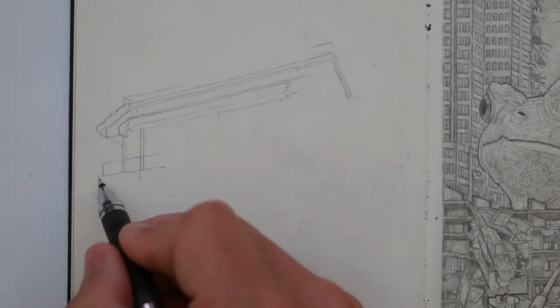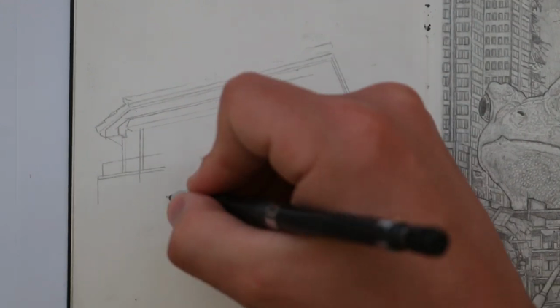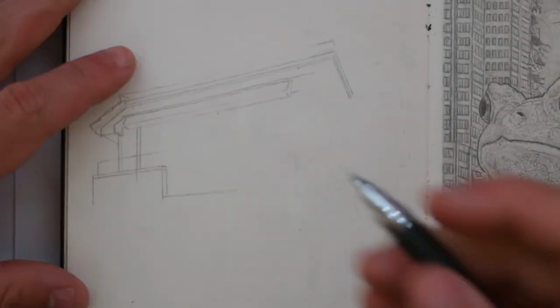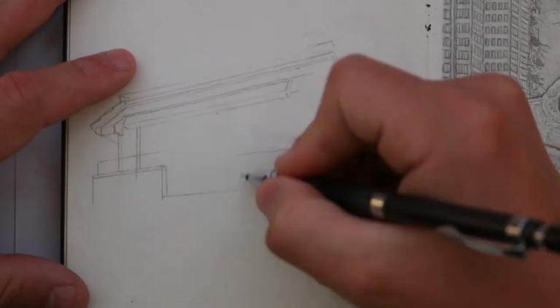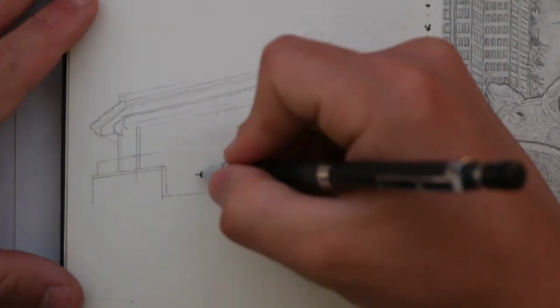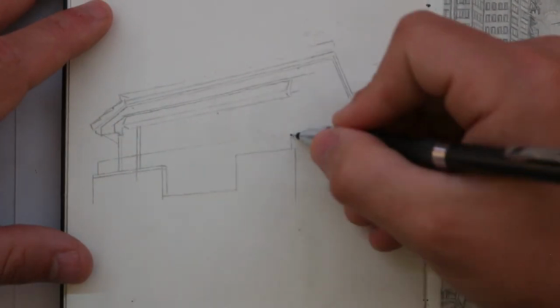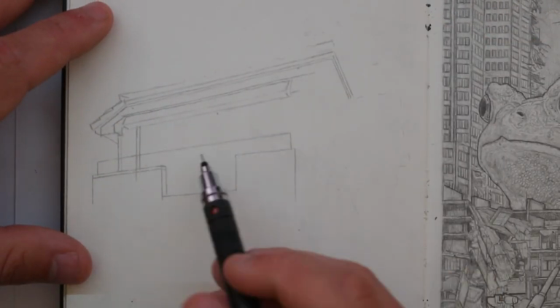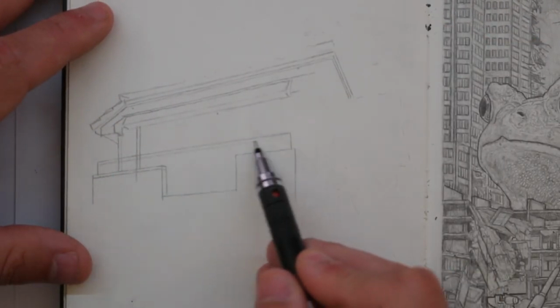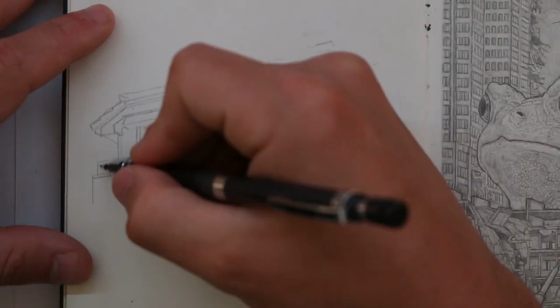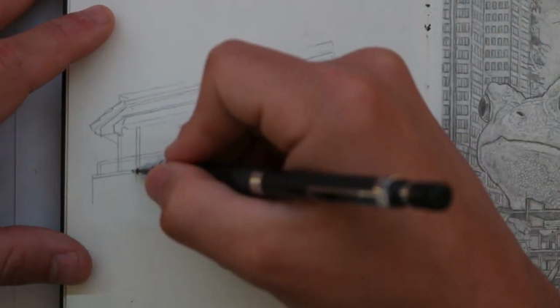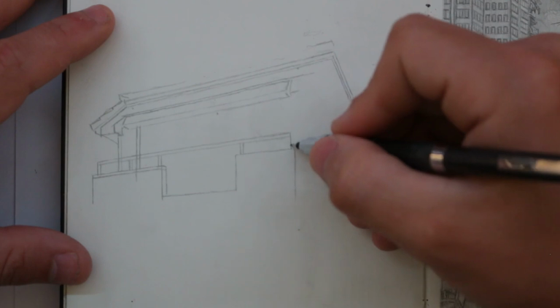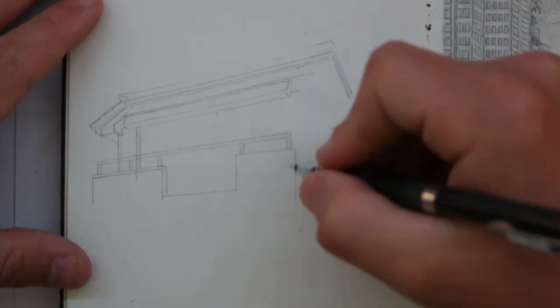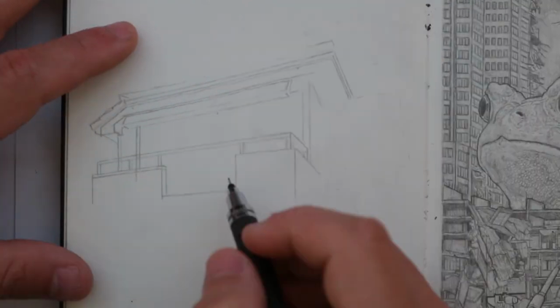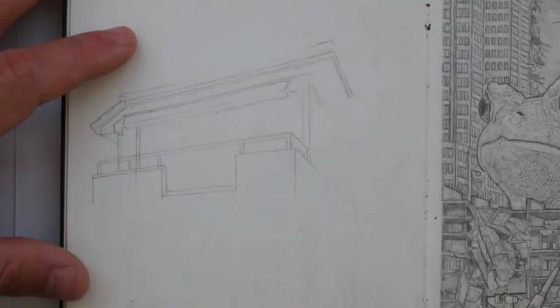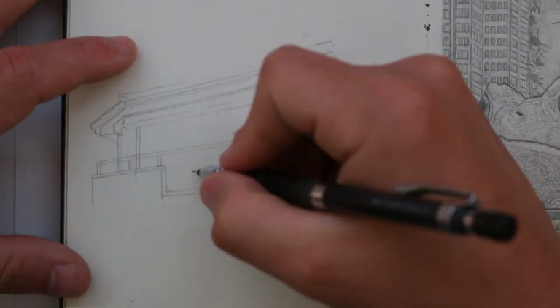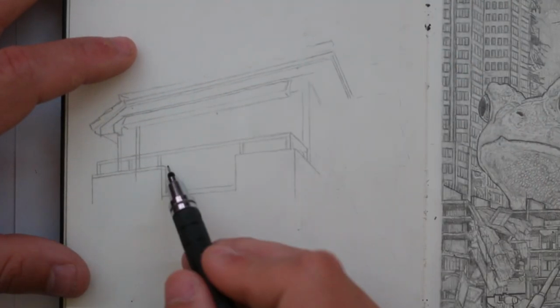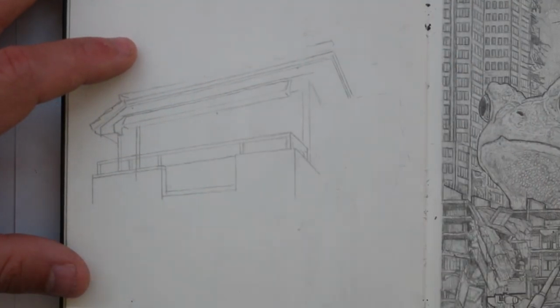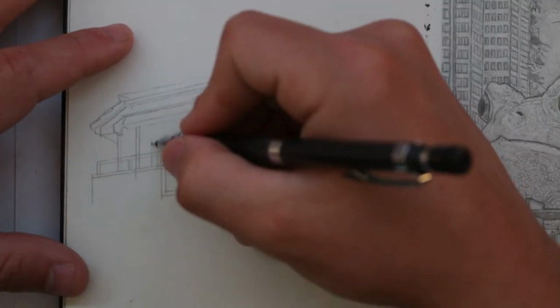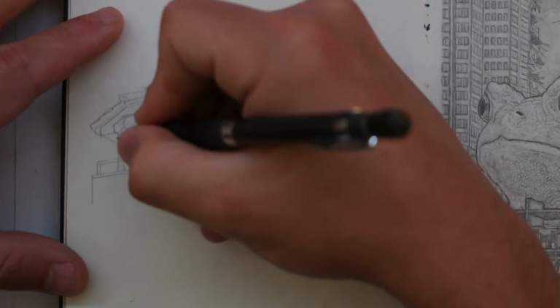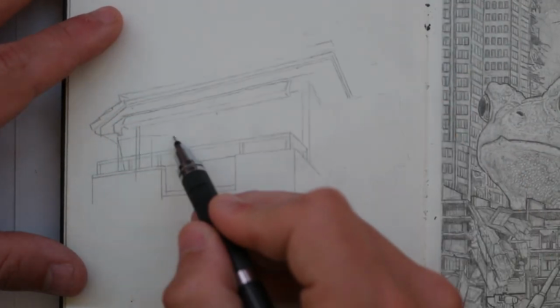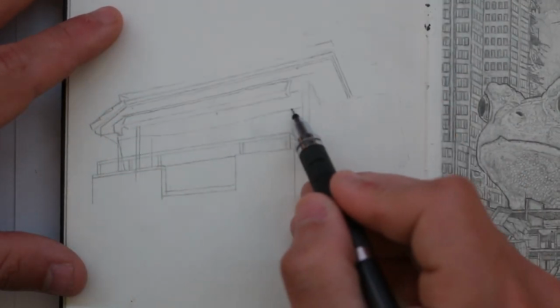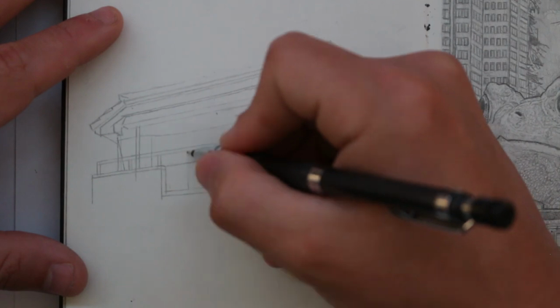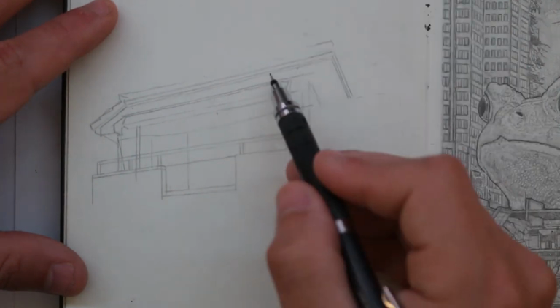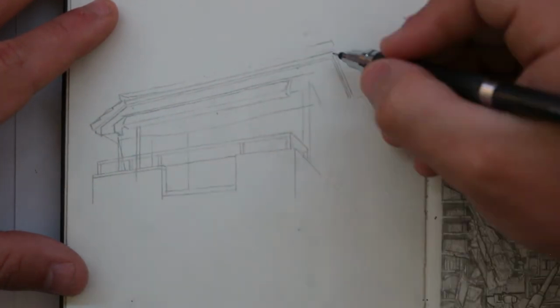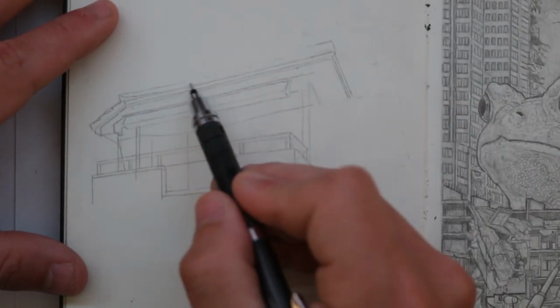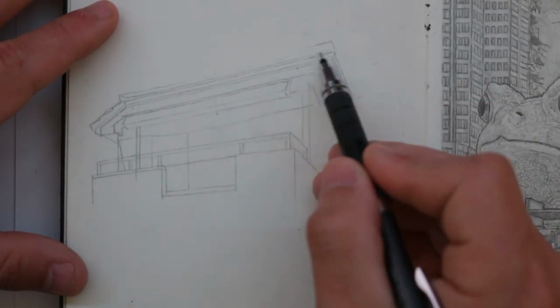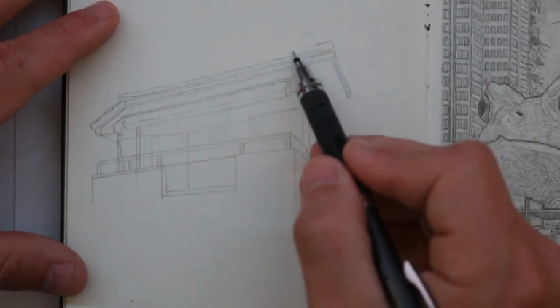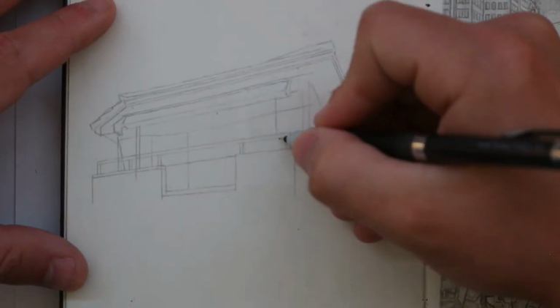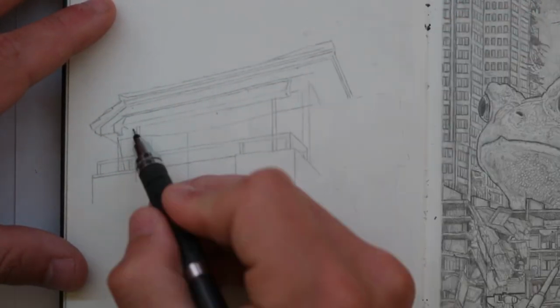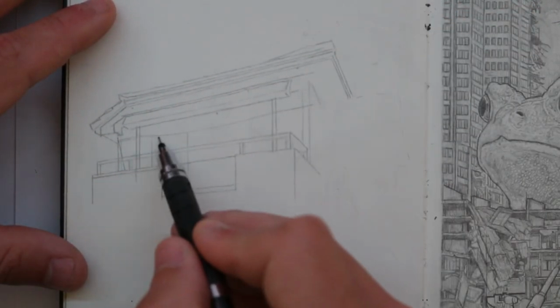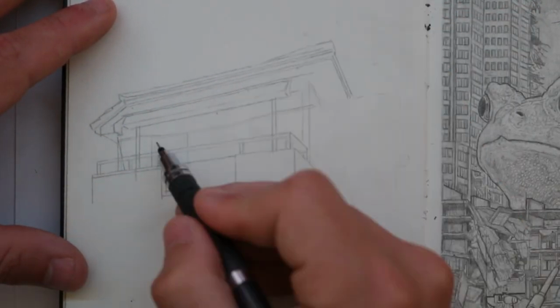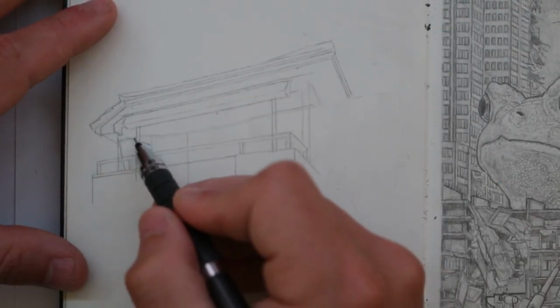I'm using my mechanical pencil here, the Uniball Kurutoga. If you've watched my videos before, you'll know that I only use this pencil the majority of the time. I rarely draw with anything else these days.